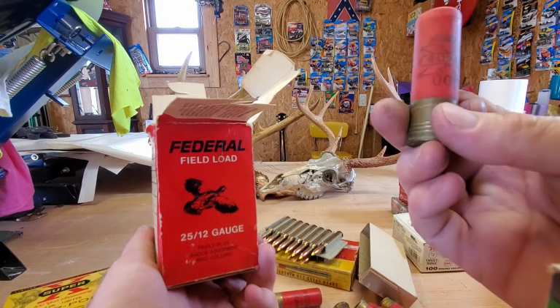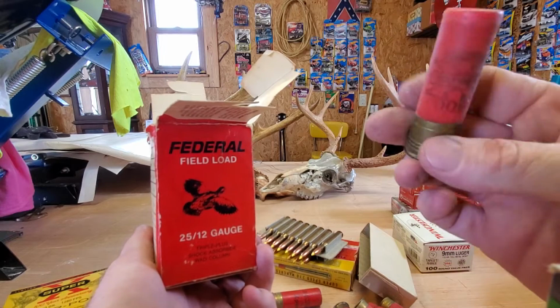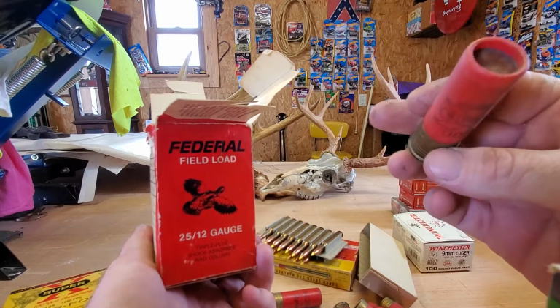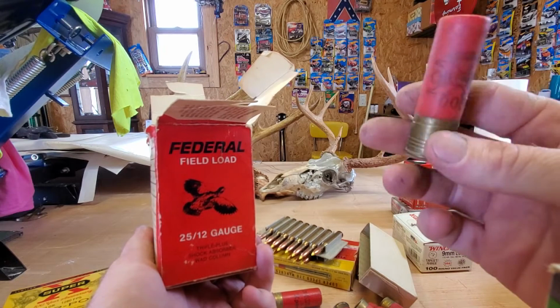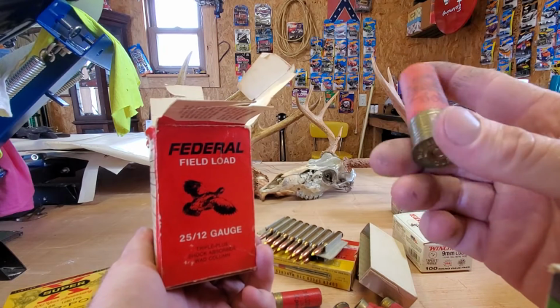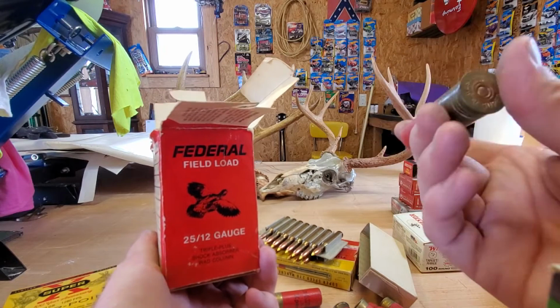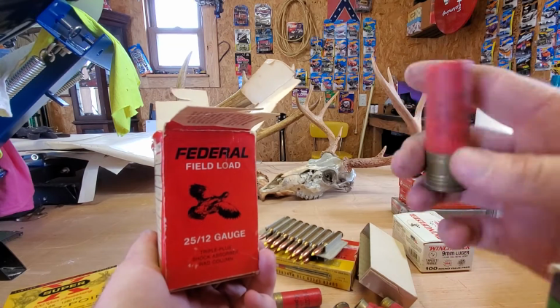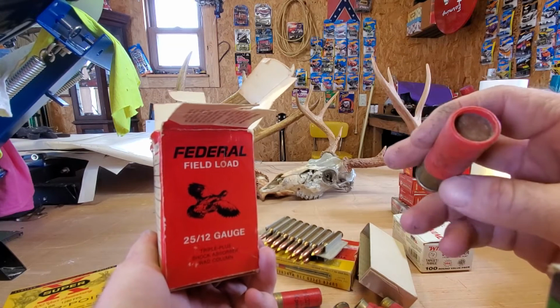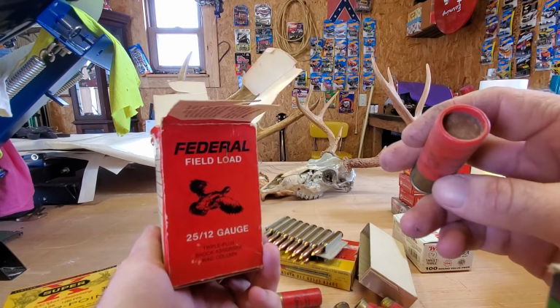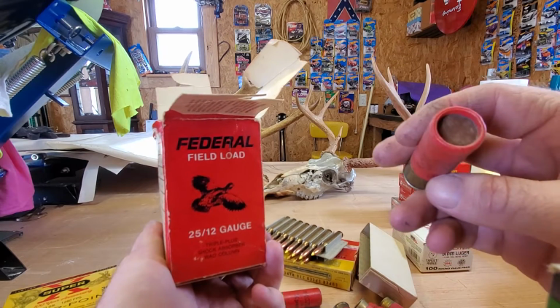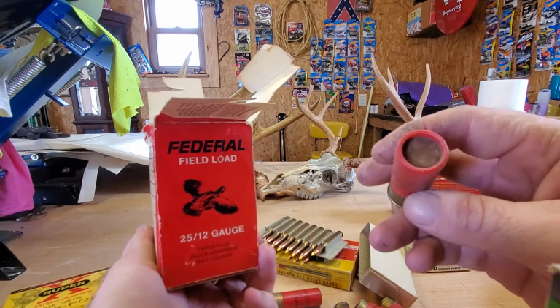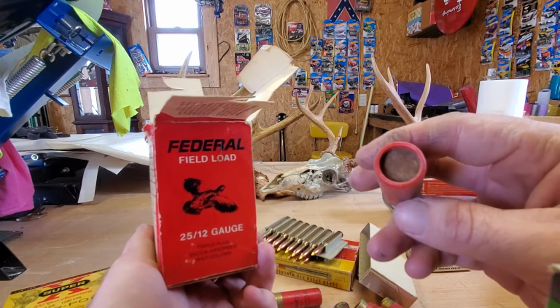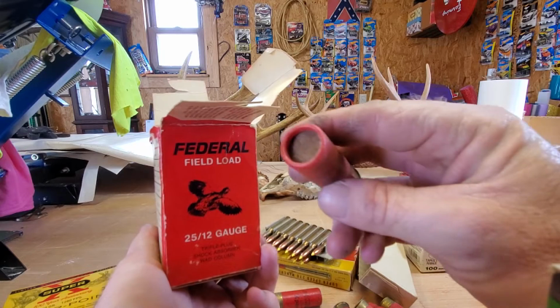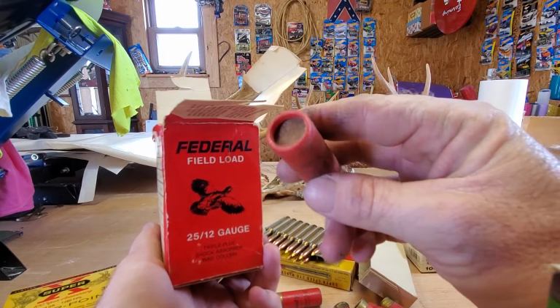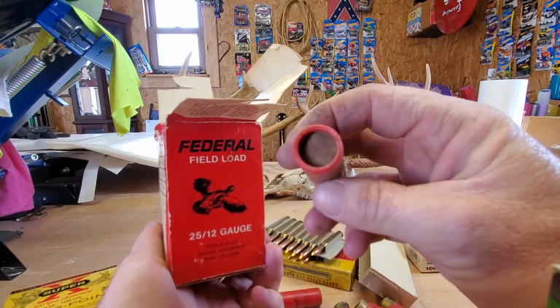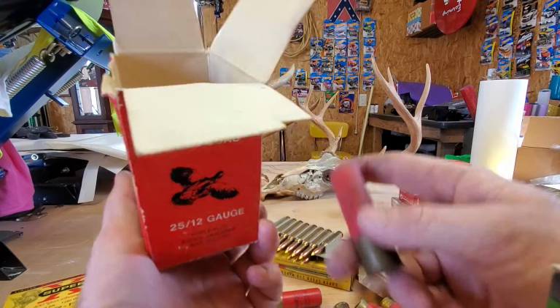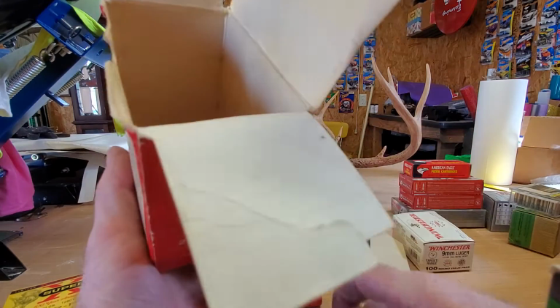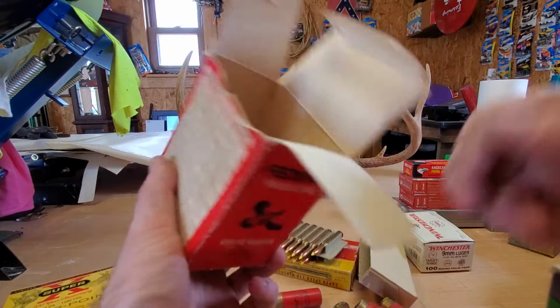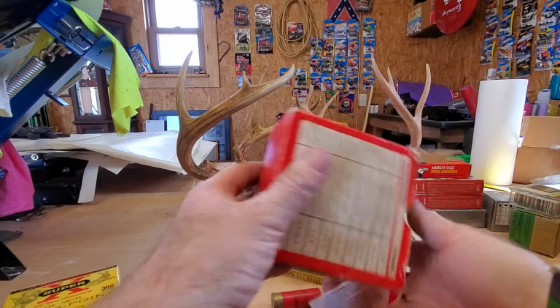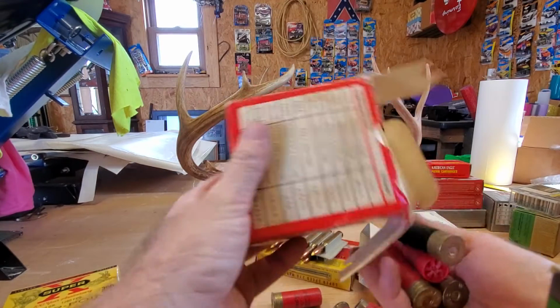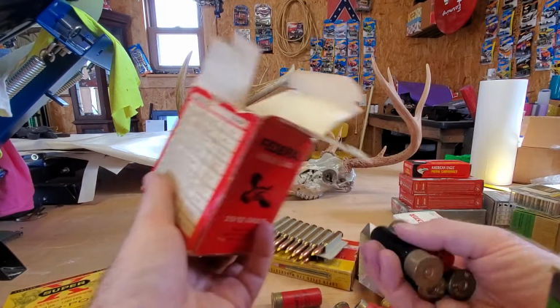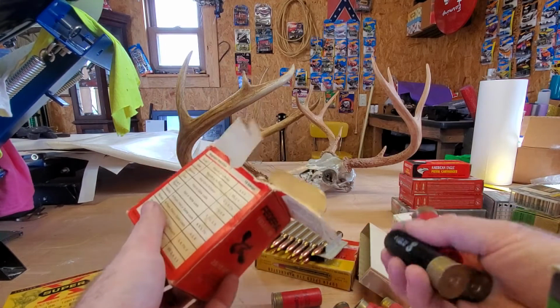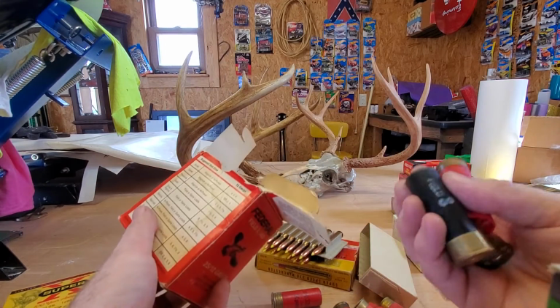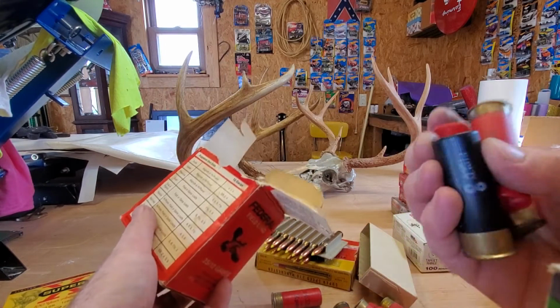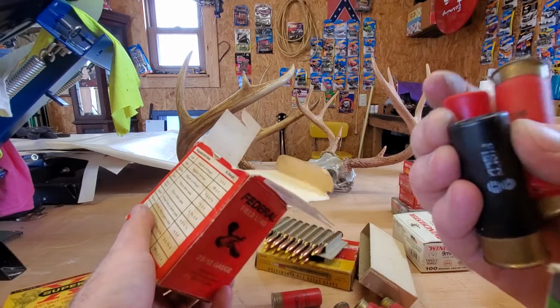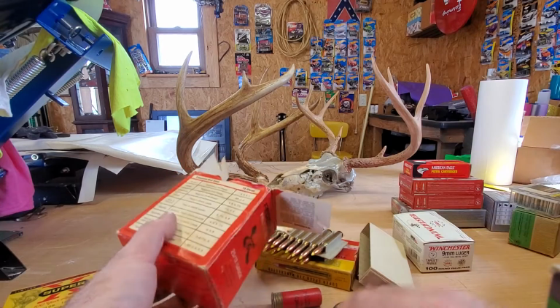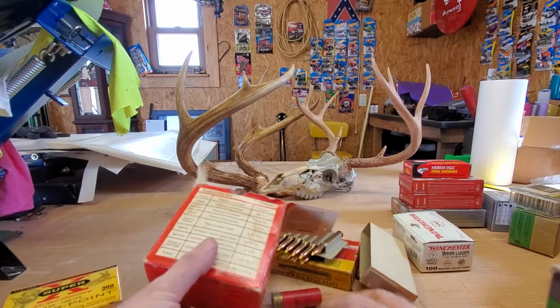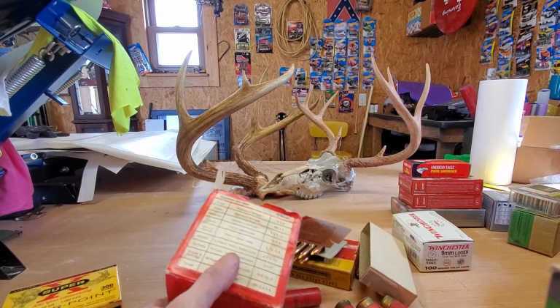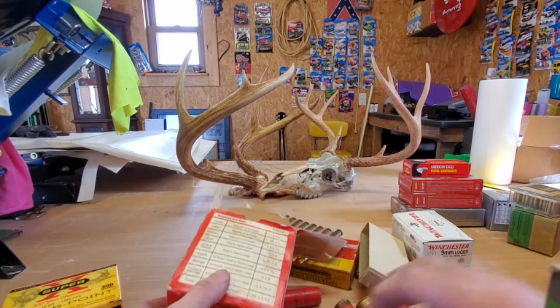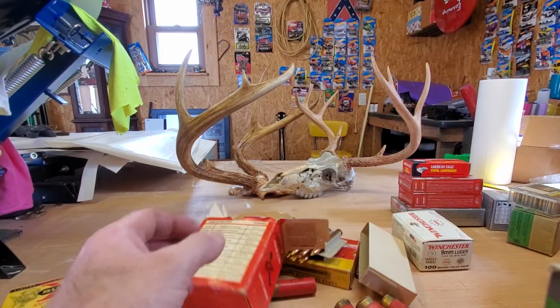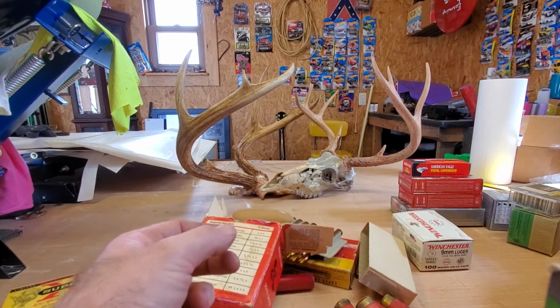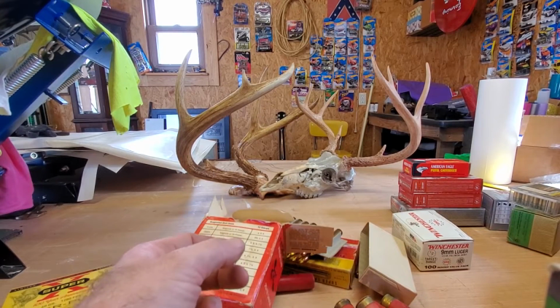That's a double-ought buck with paper in the end. Alright, let's move on to another one.